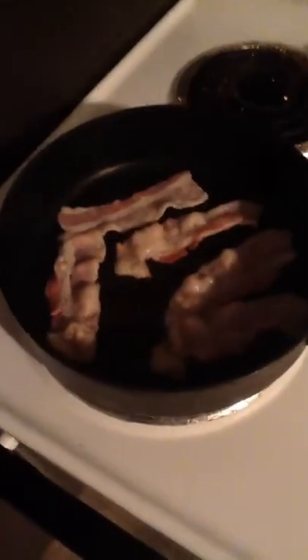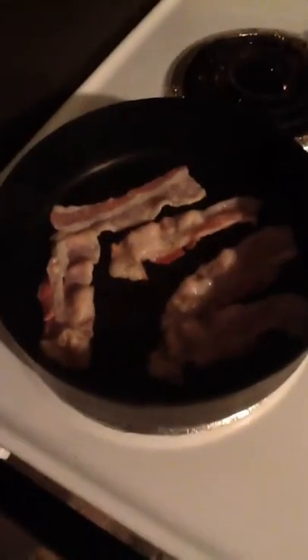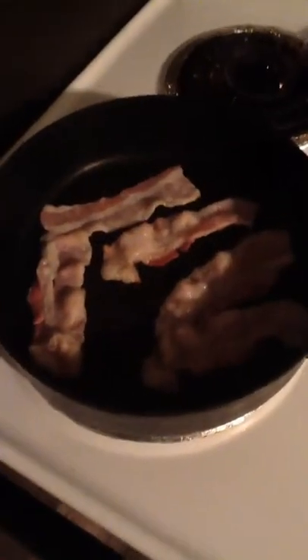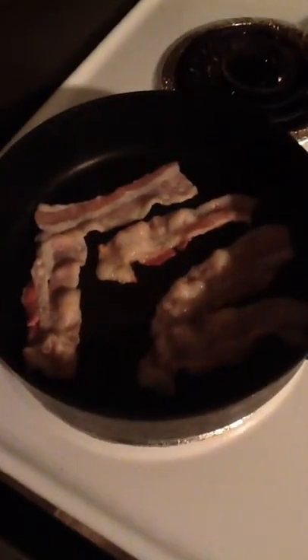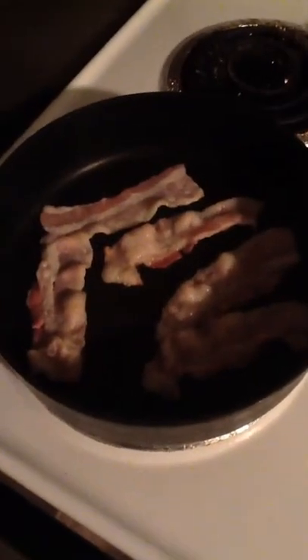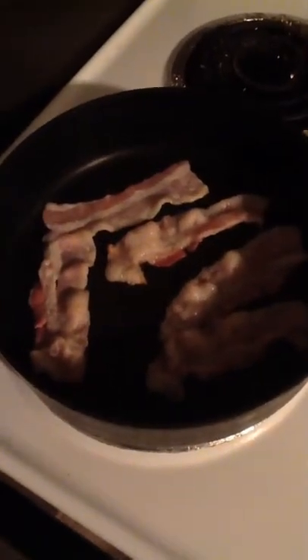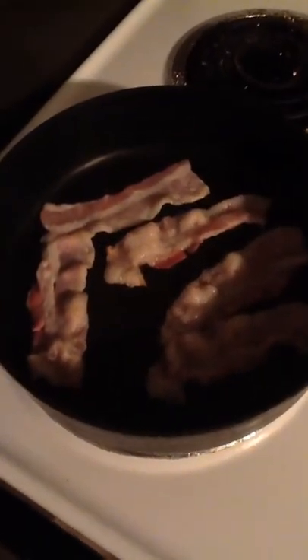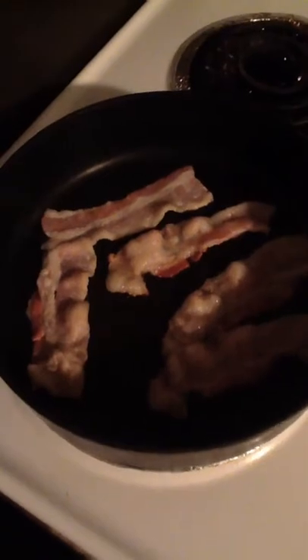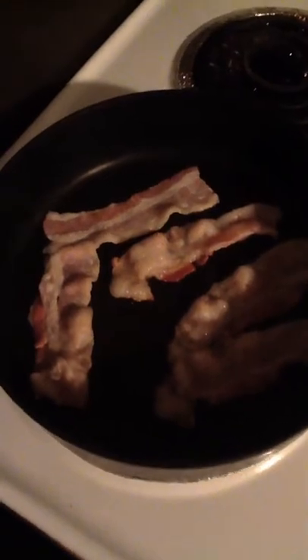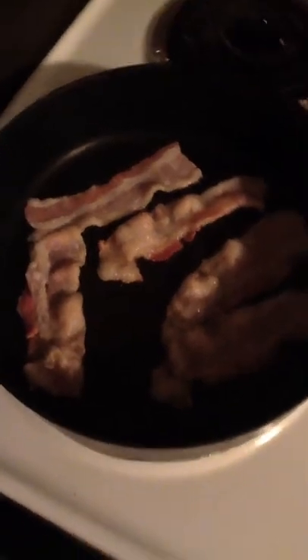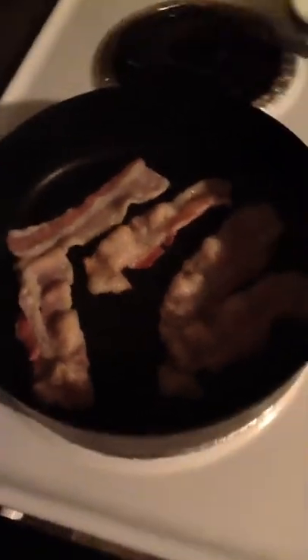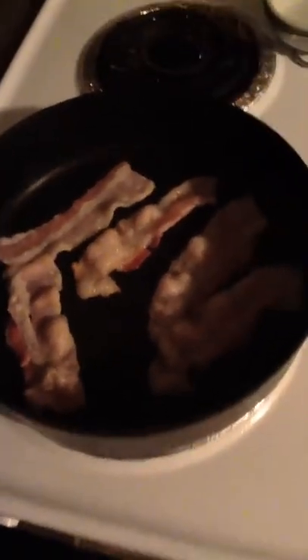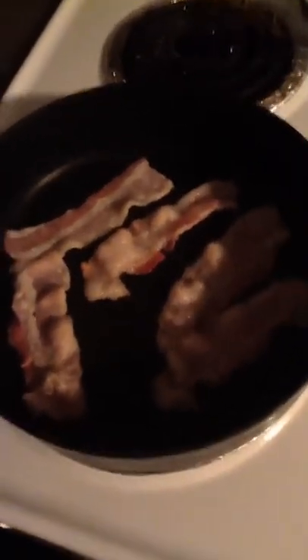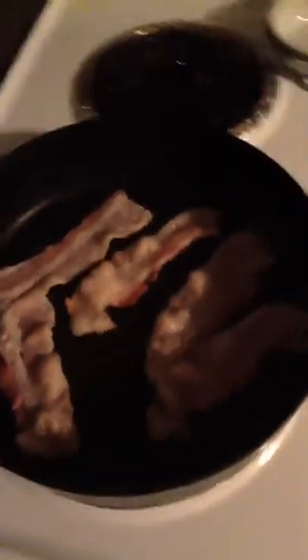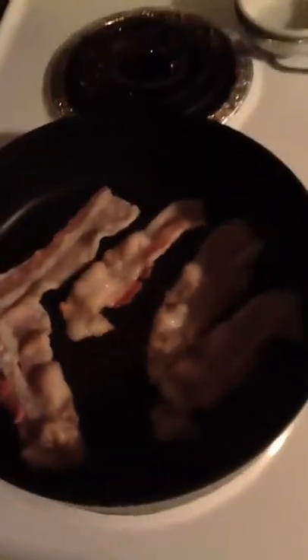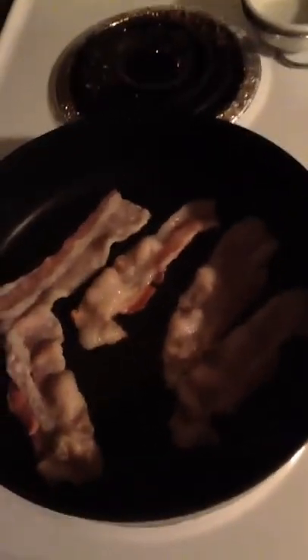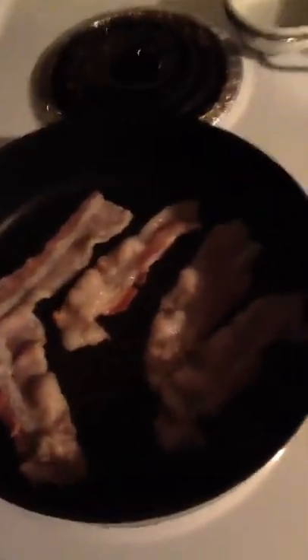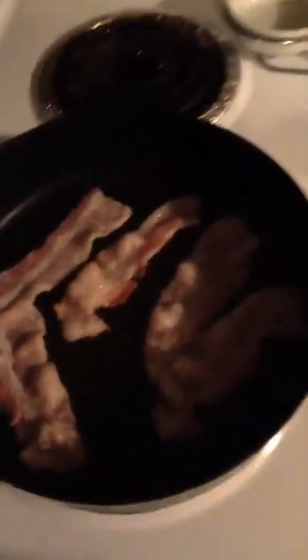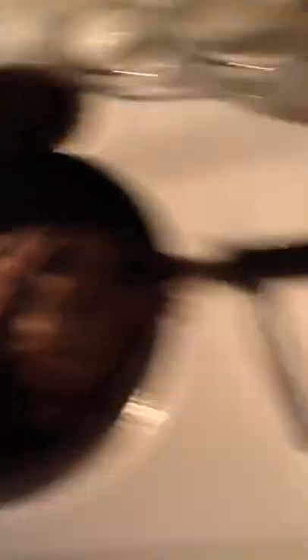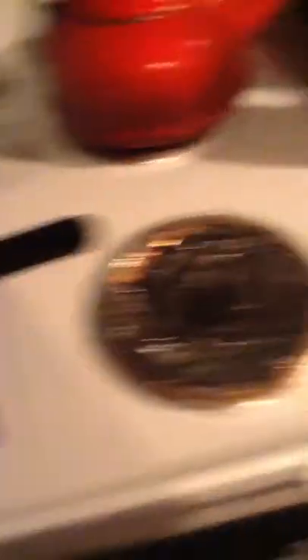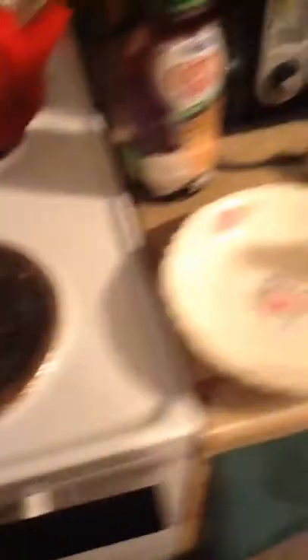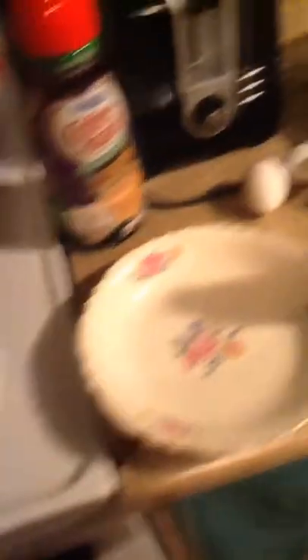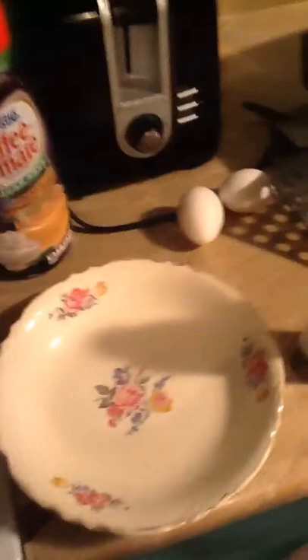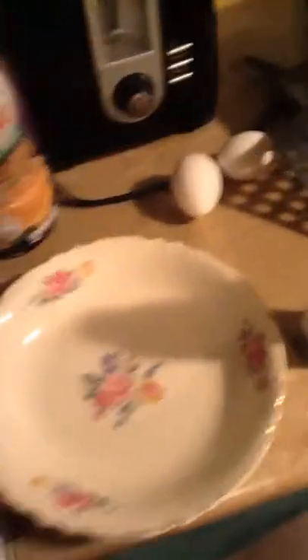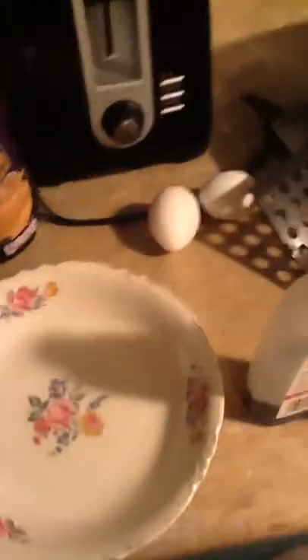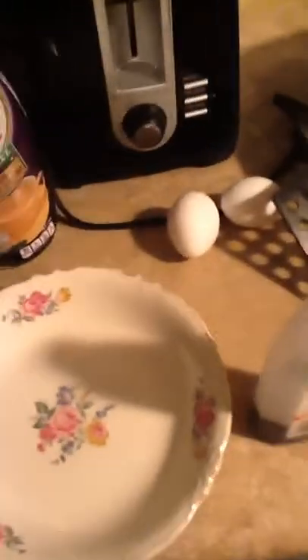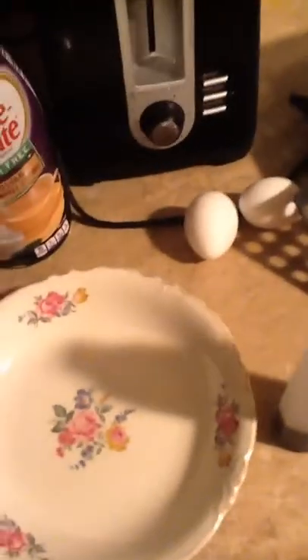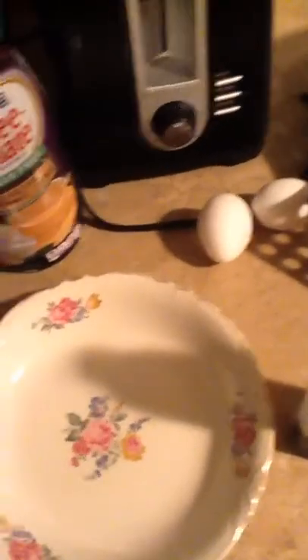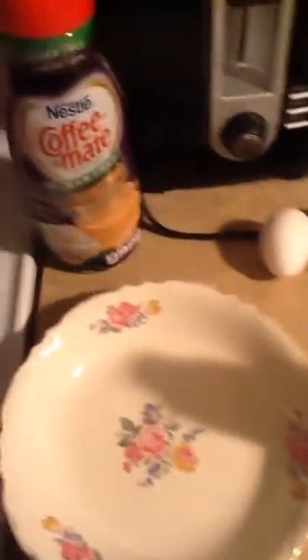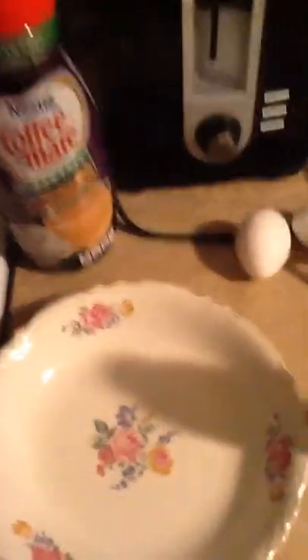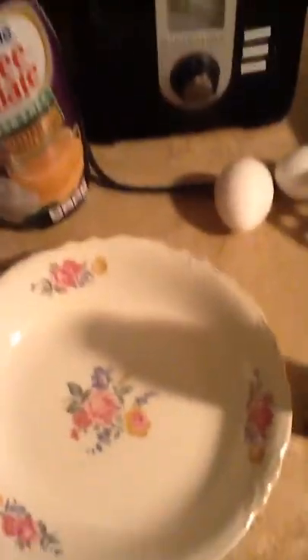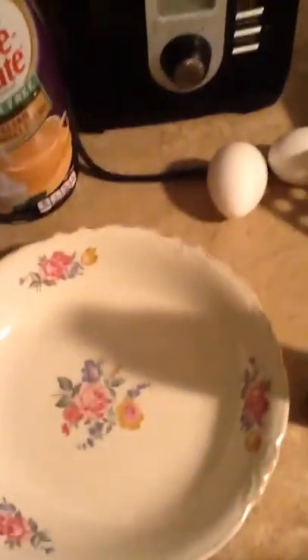I got some bacon started, and while that's cooking, today I'm going to be making some French toast. It's going to be a little different.